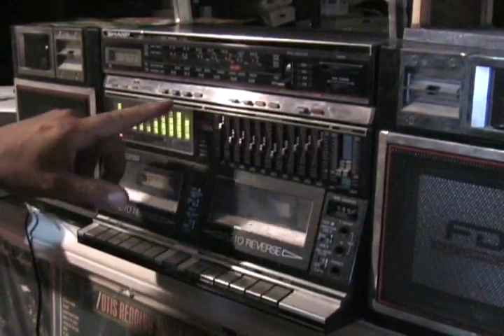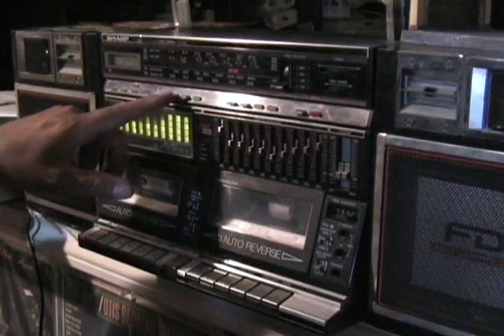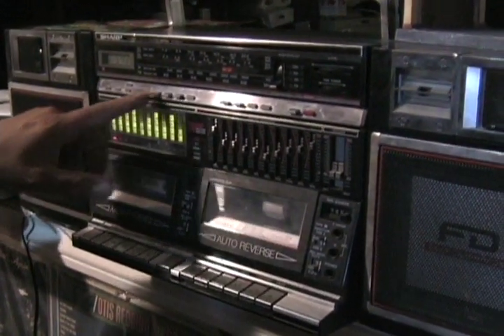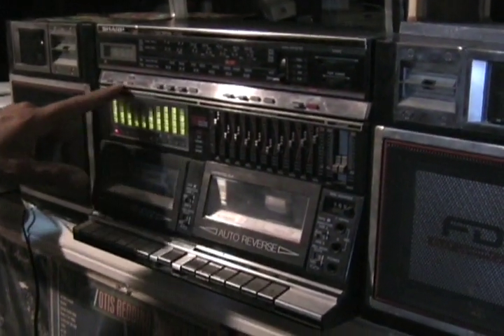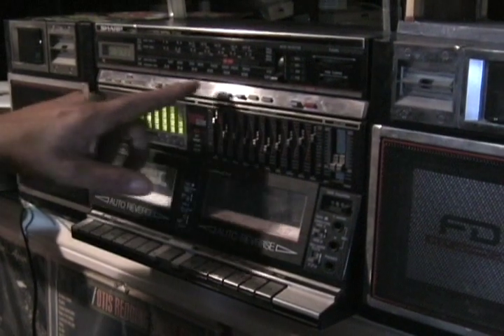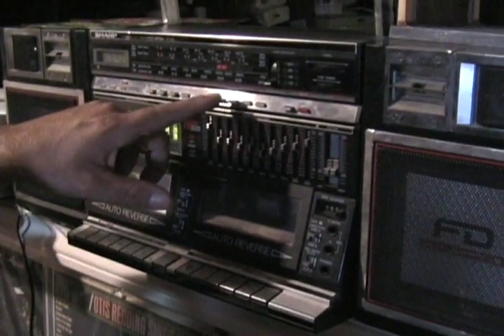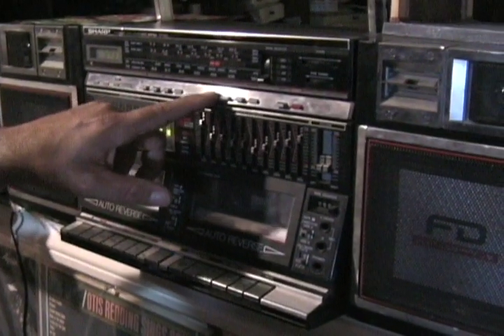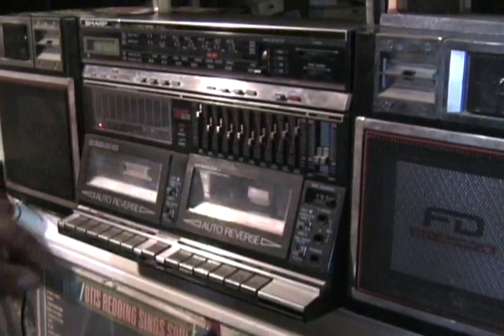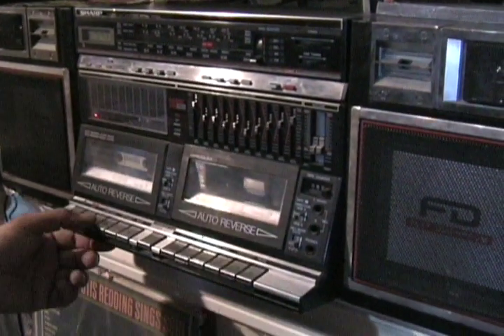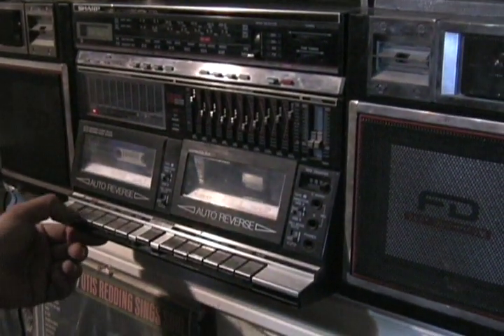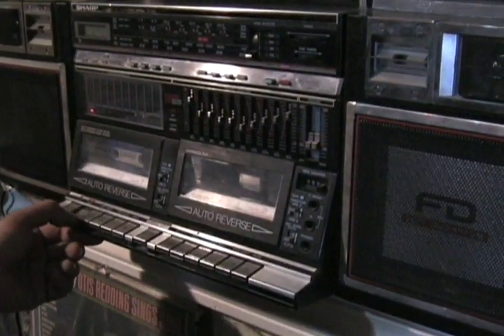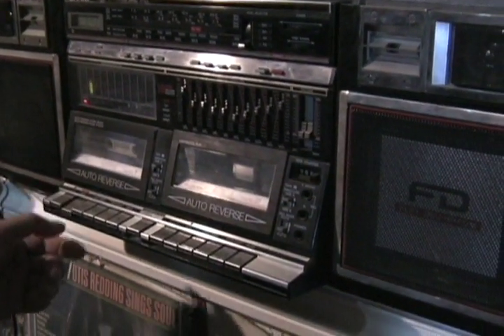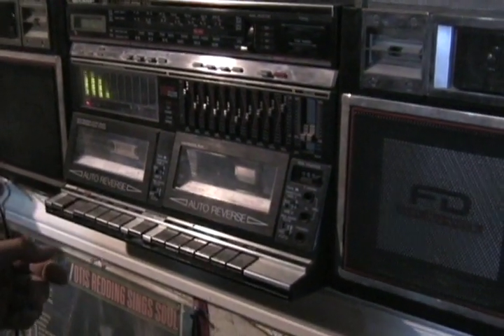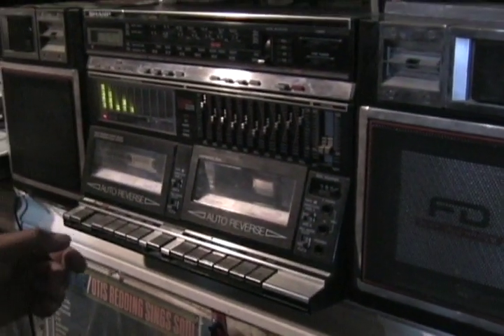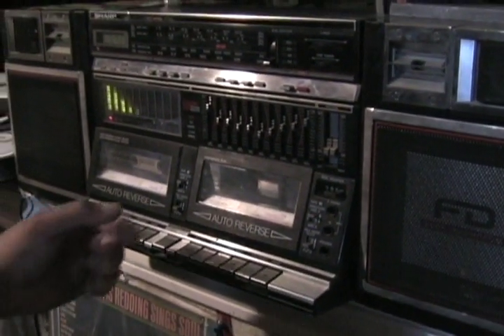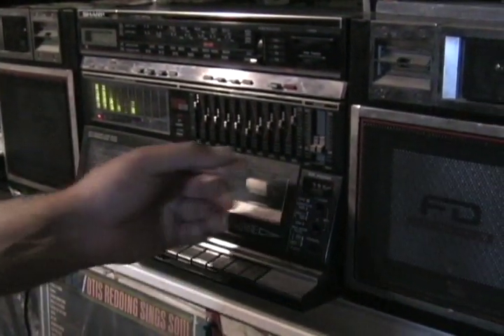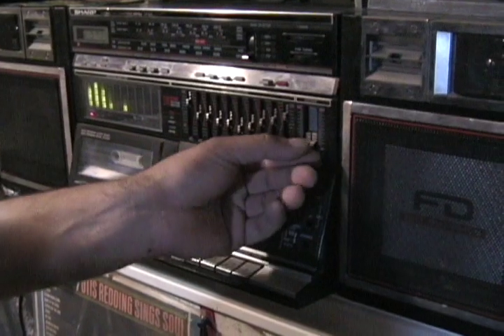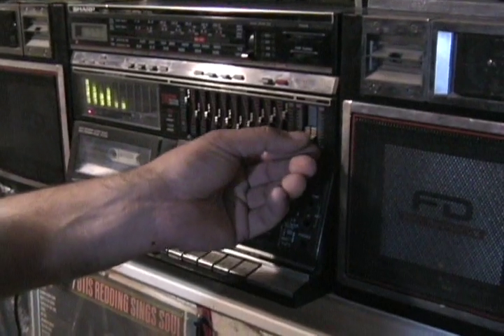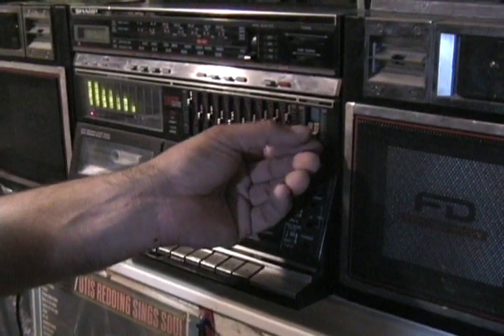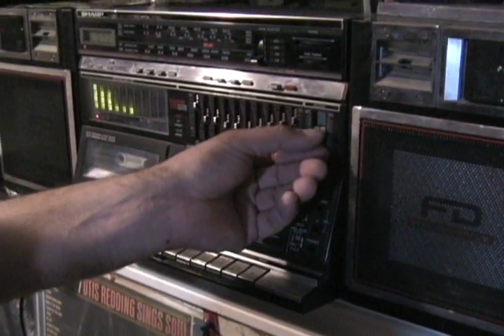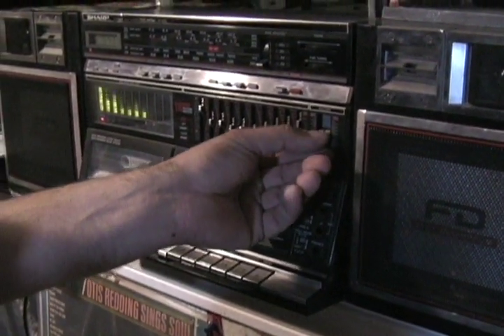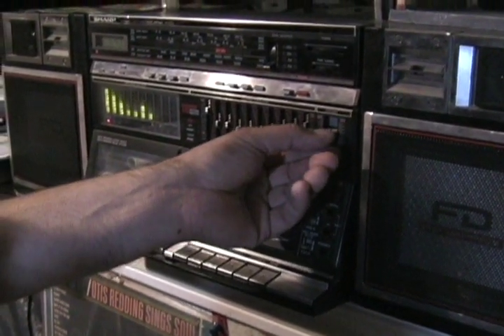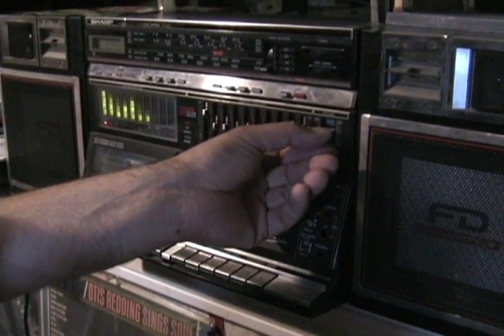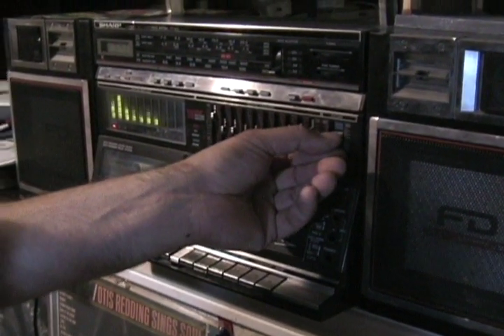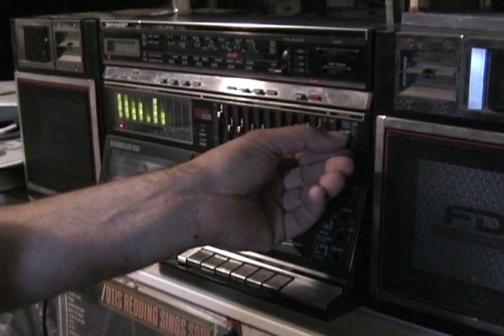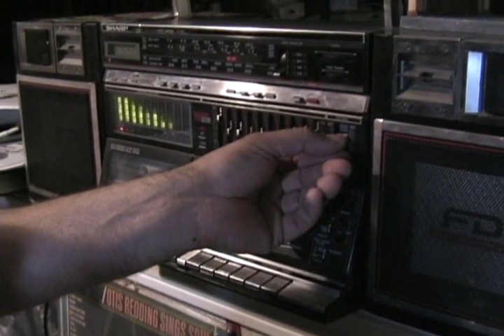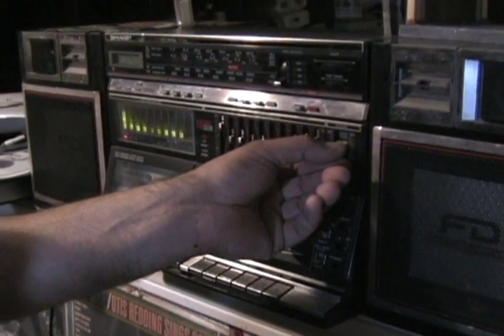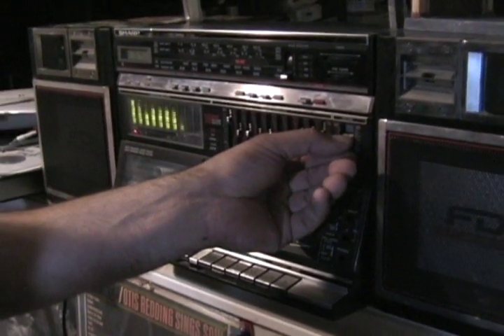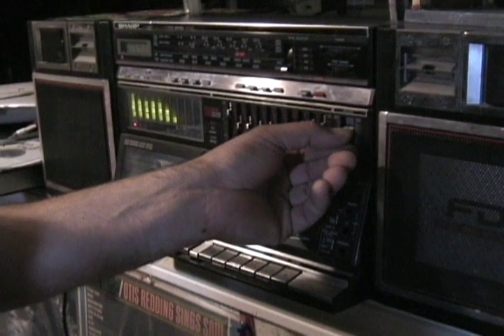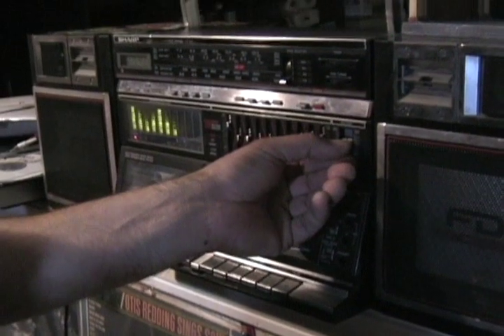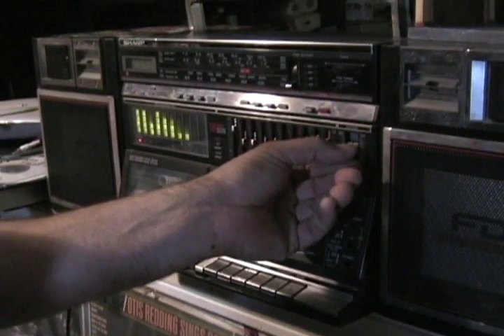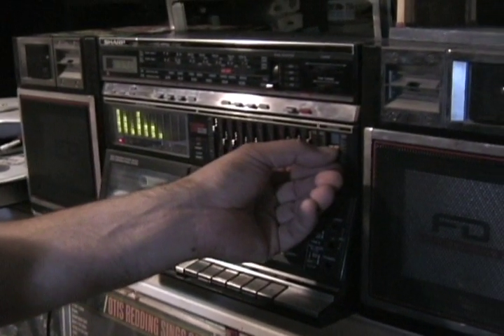Let me put the tape on, folks. A bit of Big Country.